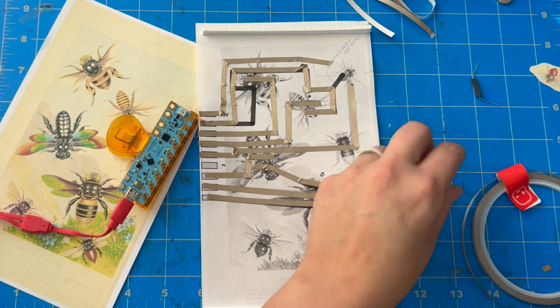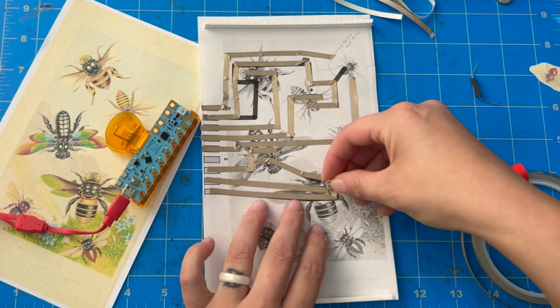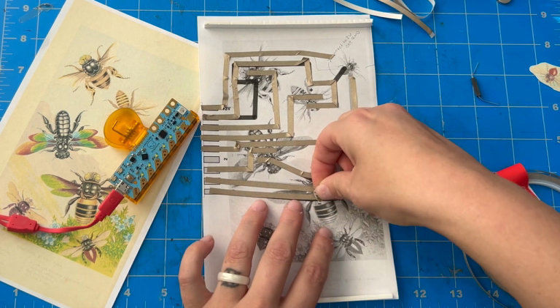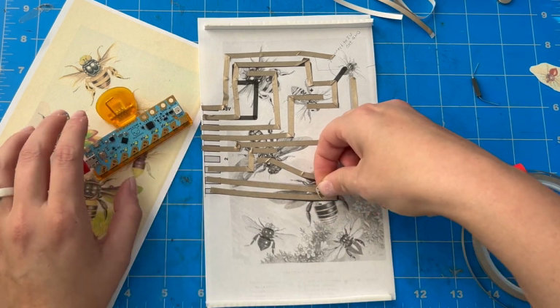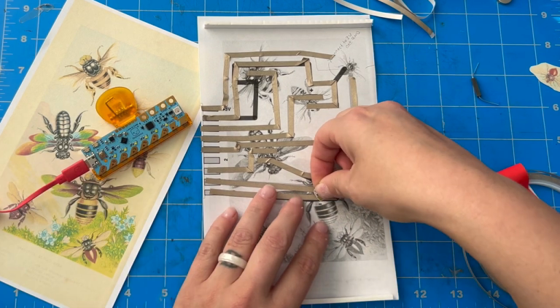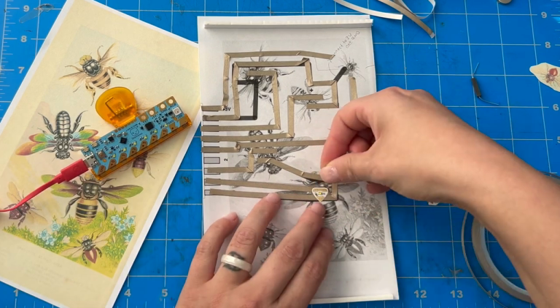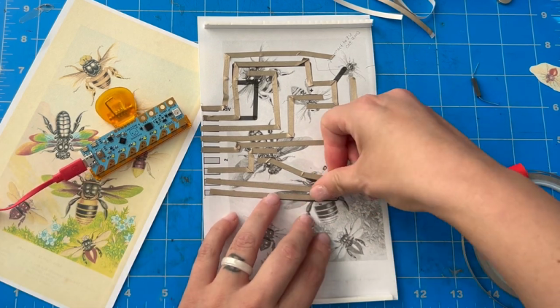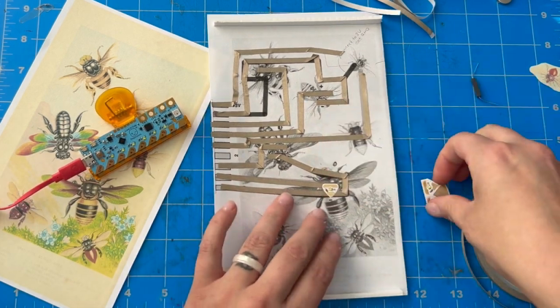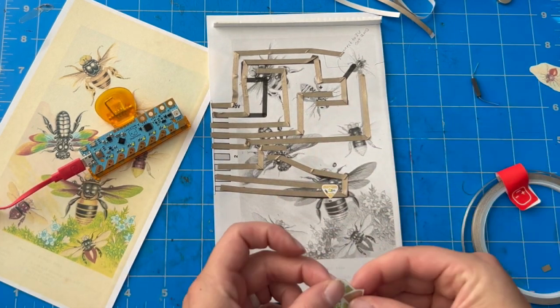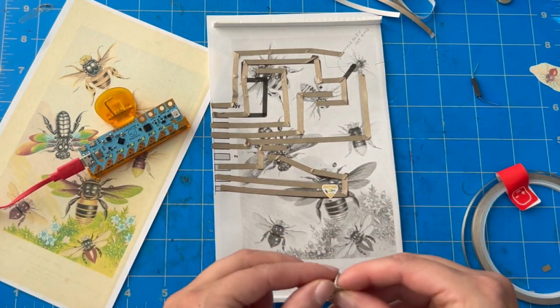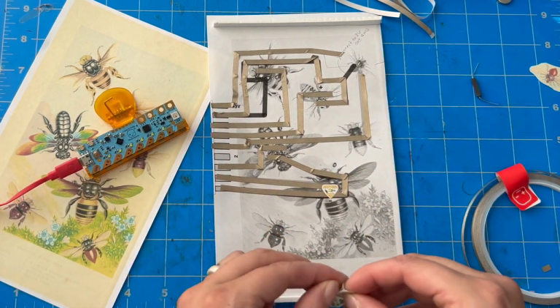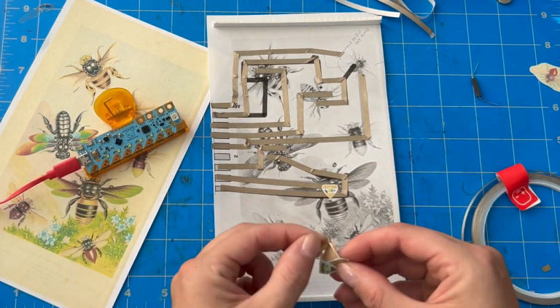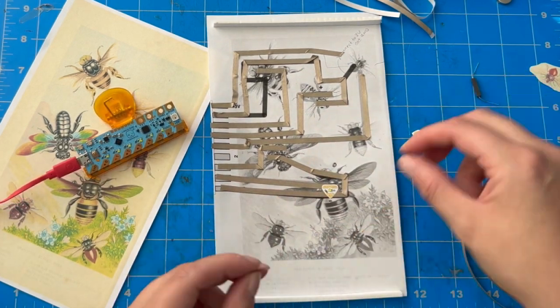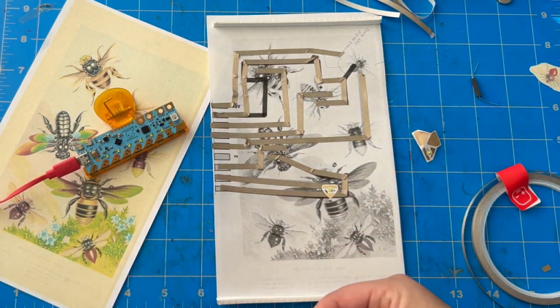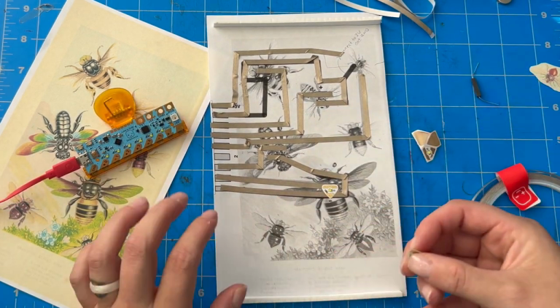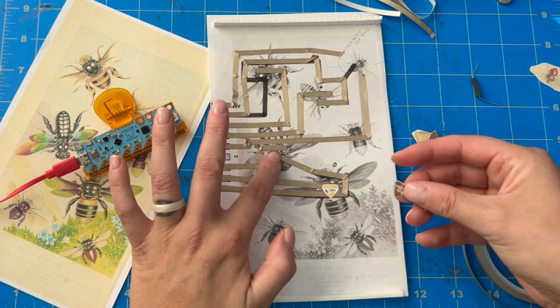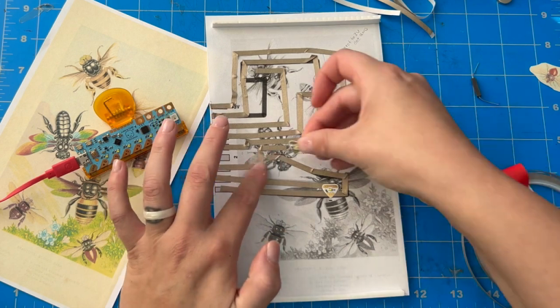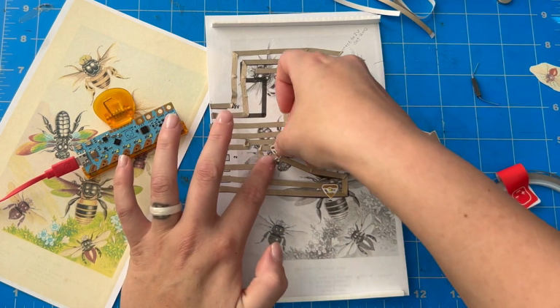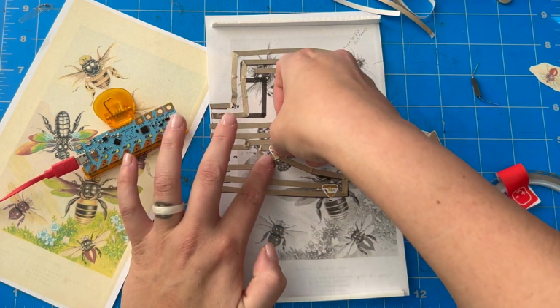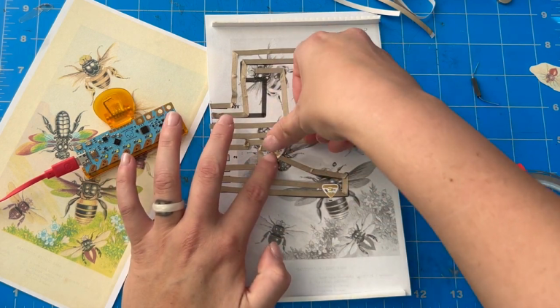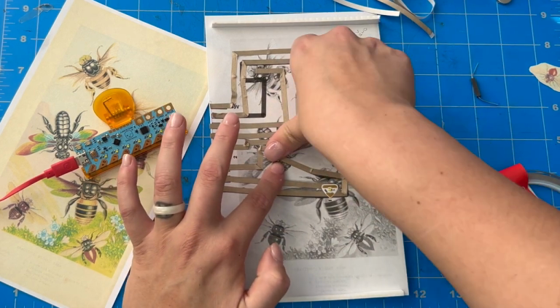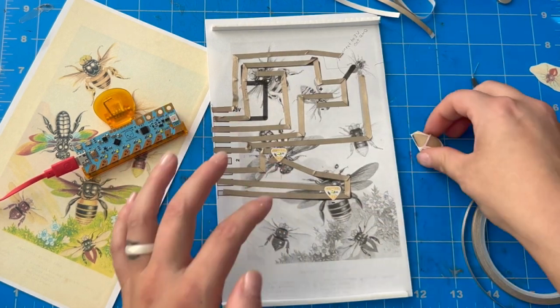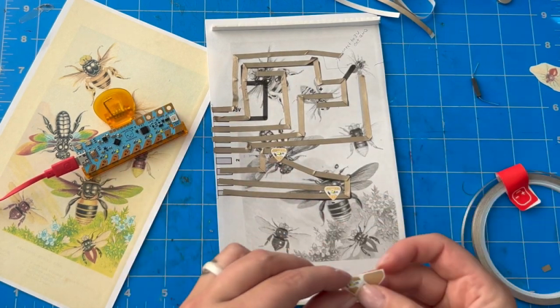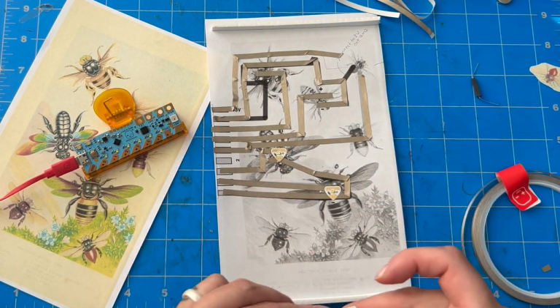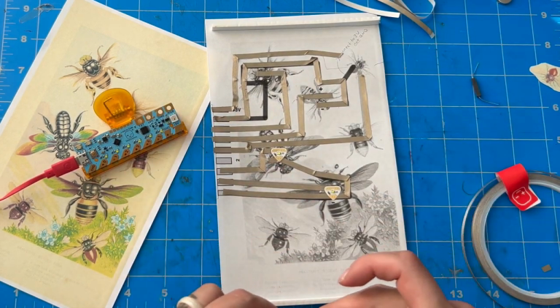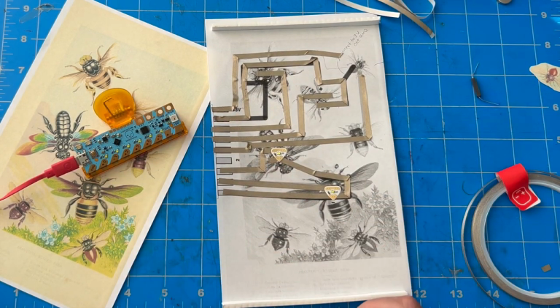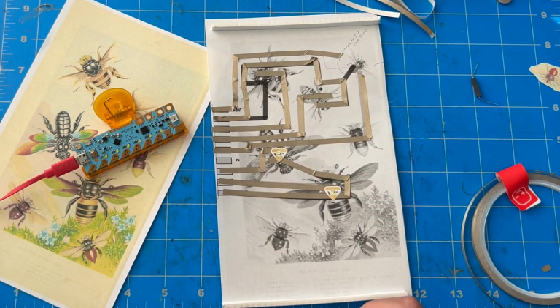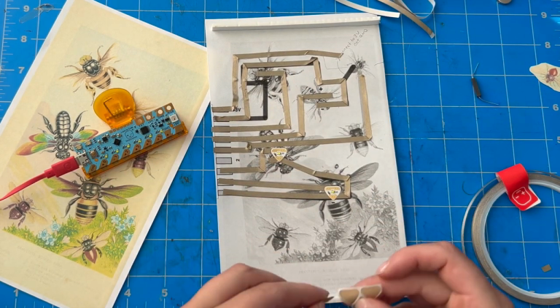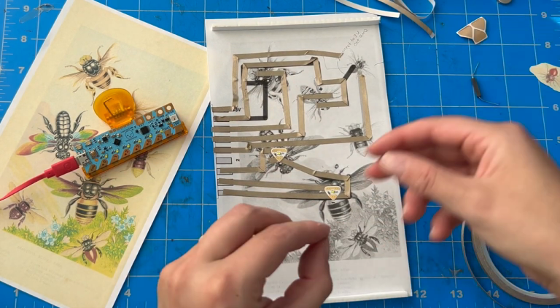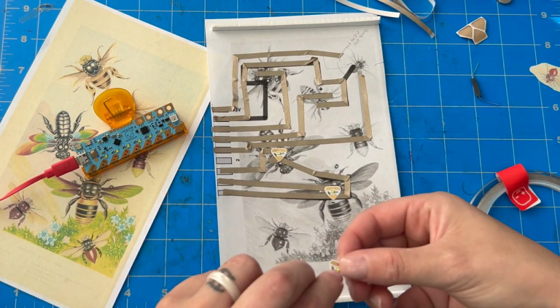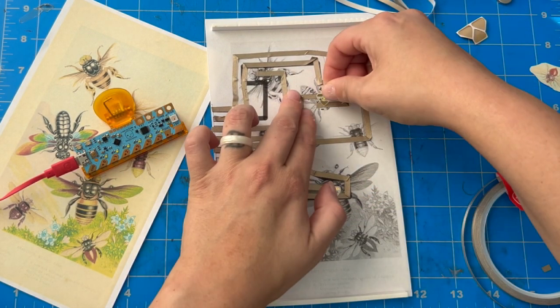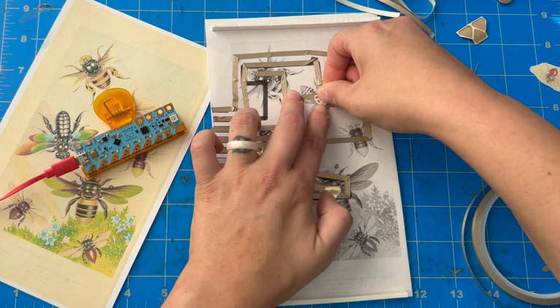Next I add my Chibitronics circuit stickers. The nice thing about my template is that it tells me which direction my stickers need to be placed, so there's less of a chance that I place the sticker in the wrong orientation.